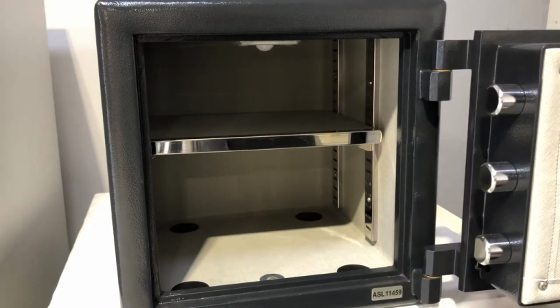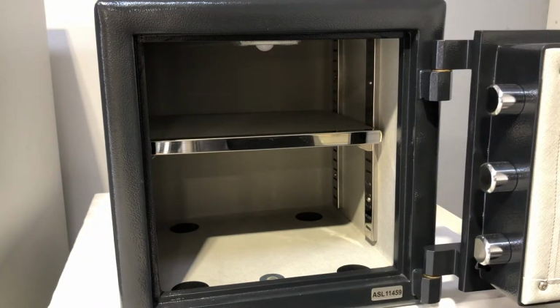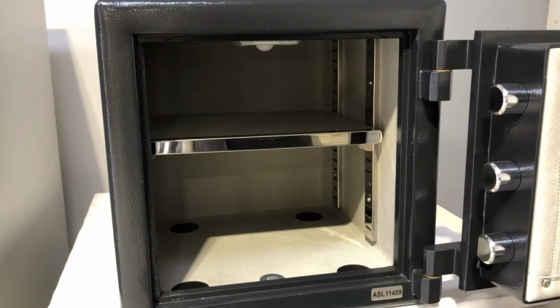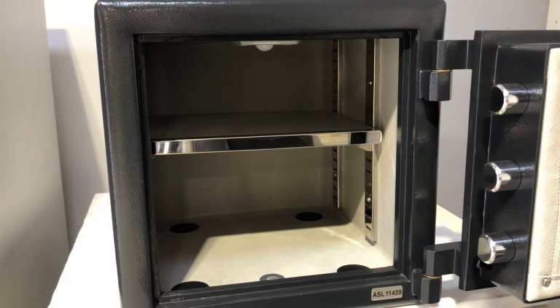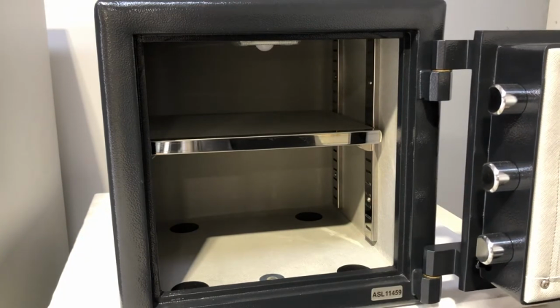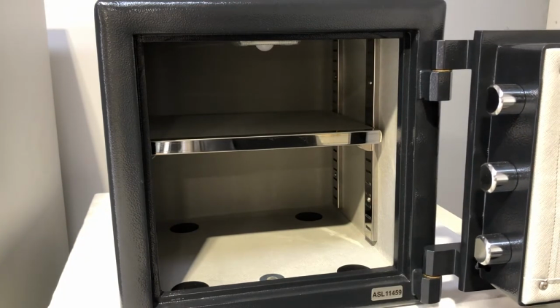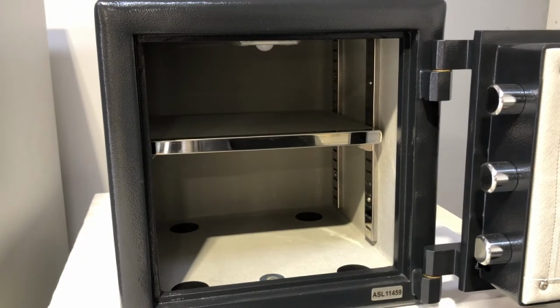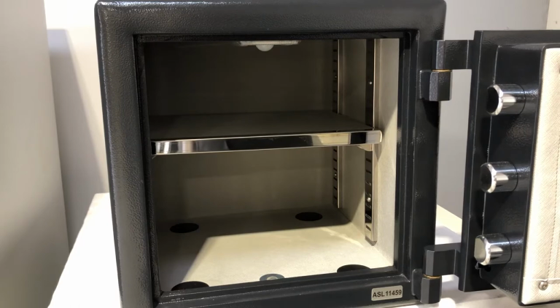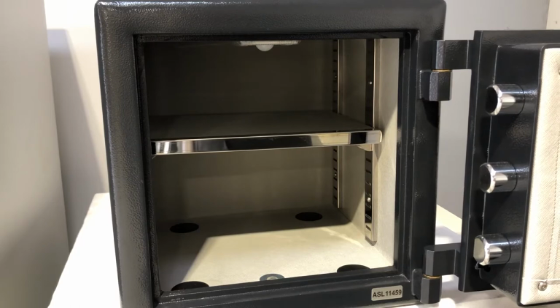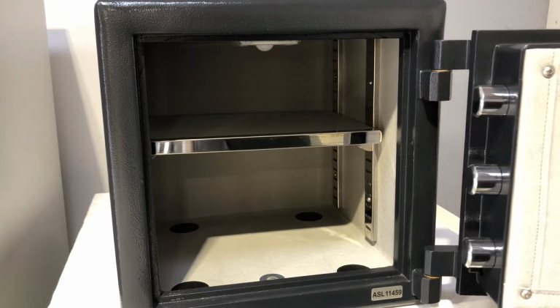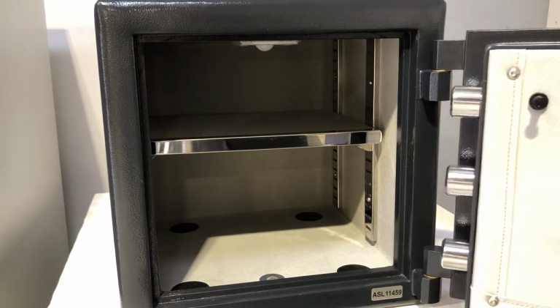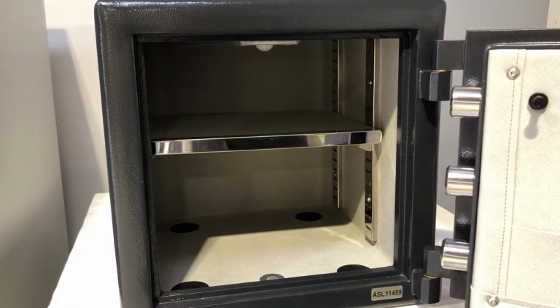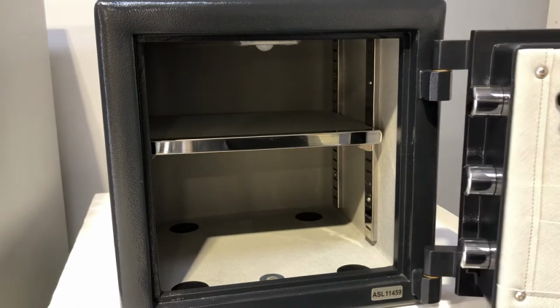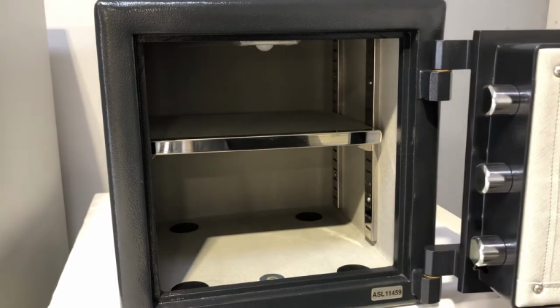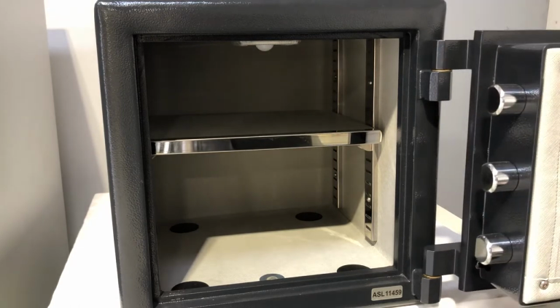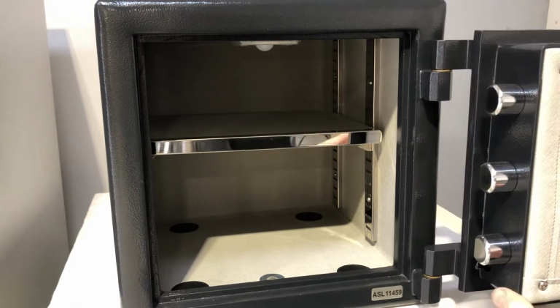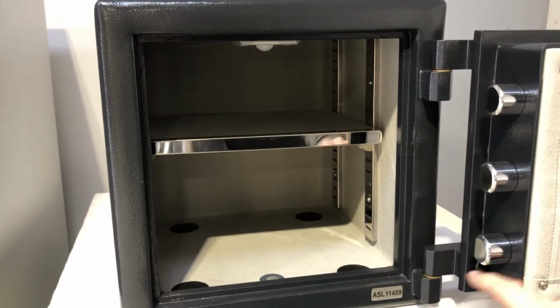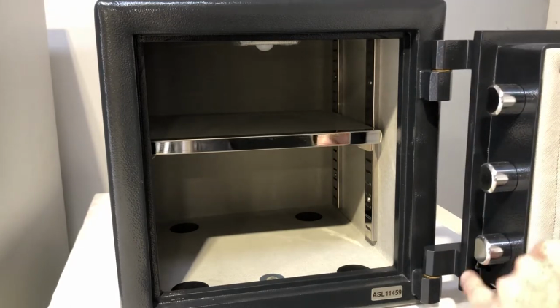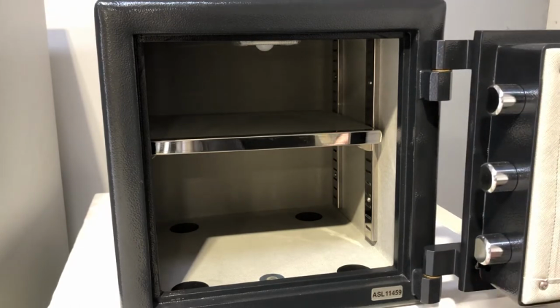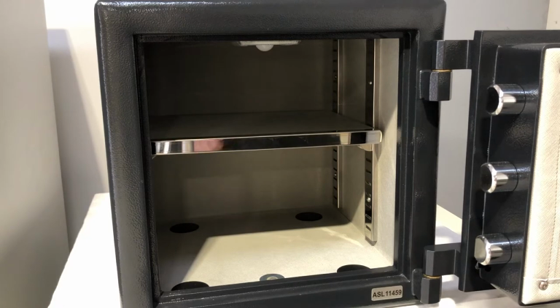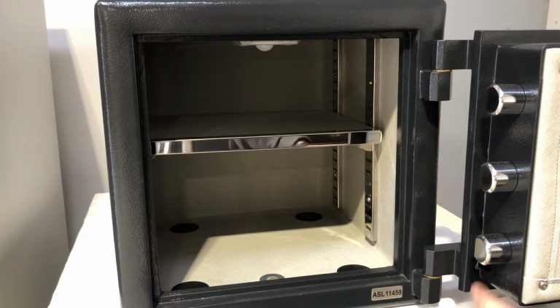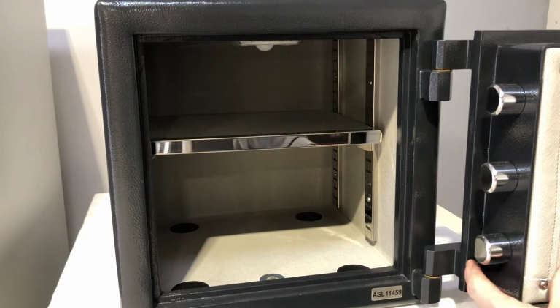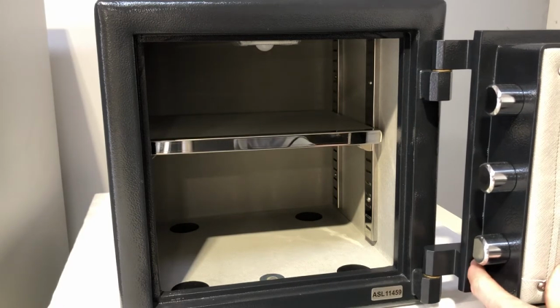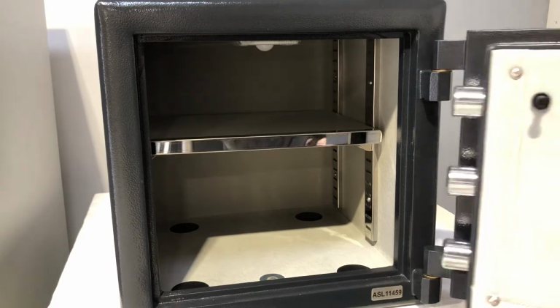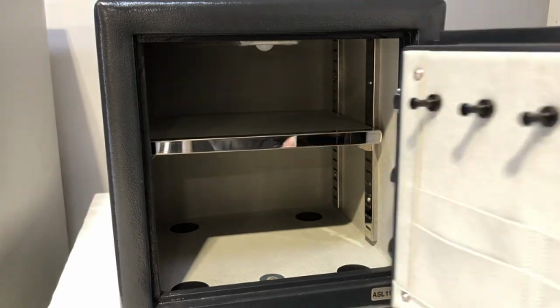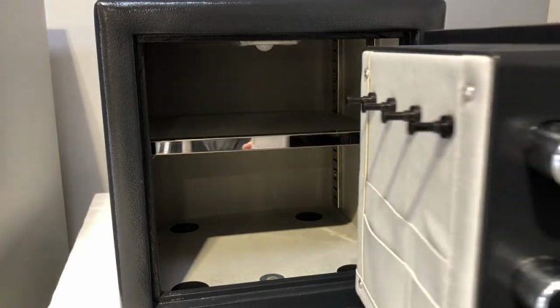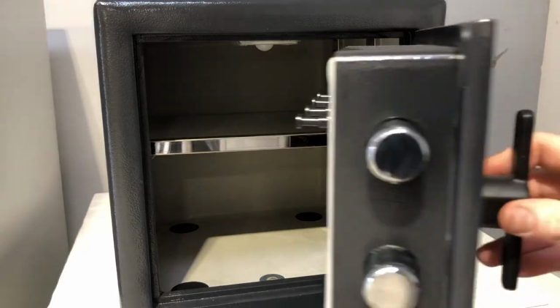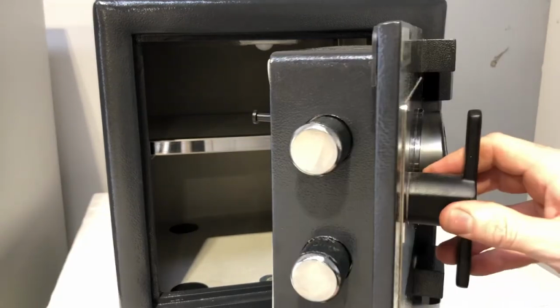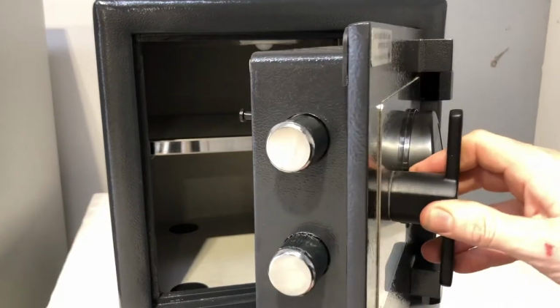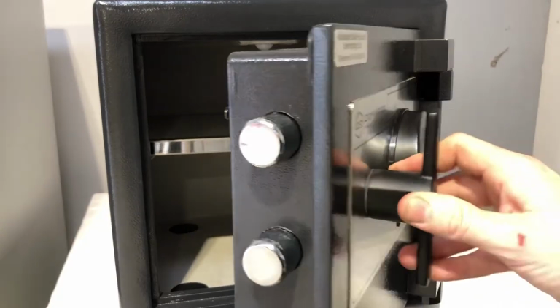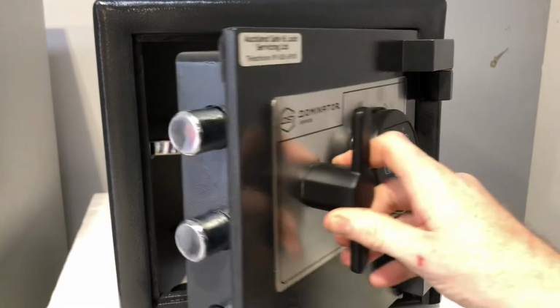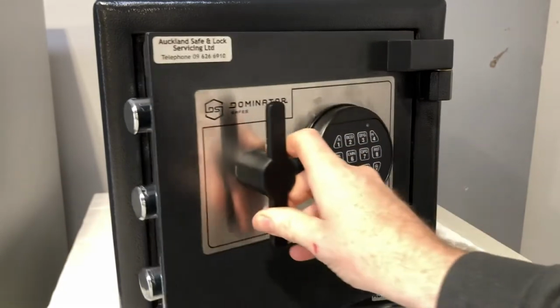We always recommend changing the code with the door open and the bolt work in the lock position. On the back of the door there's a small plunger we press in, and that fires the bolts out and the door is locked in the open position.